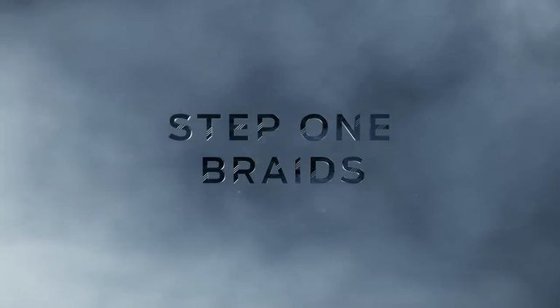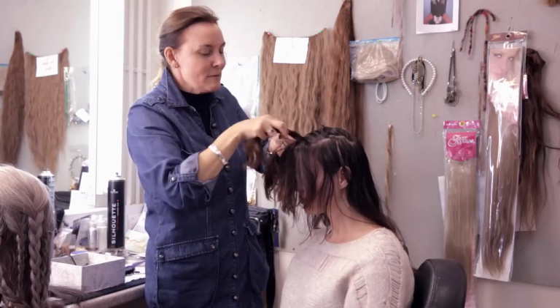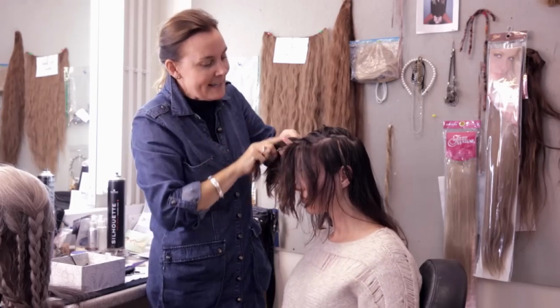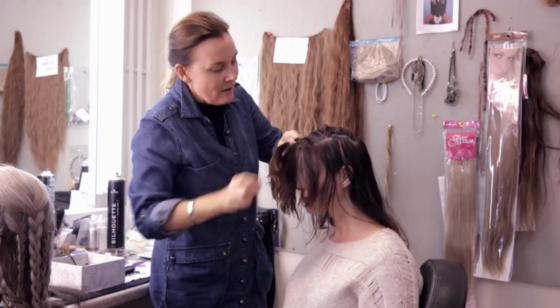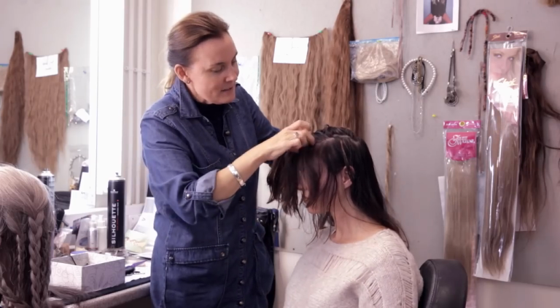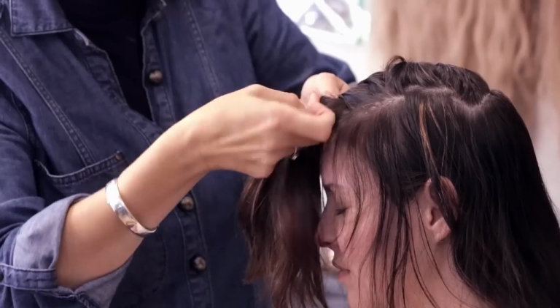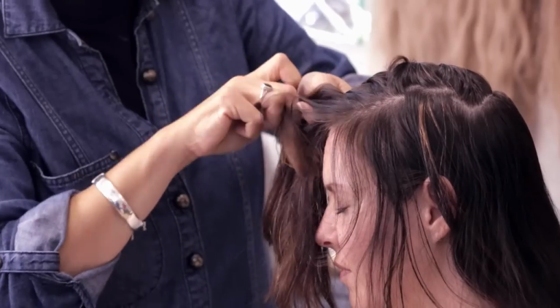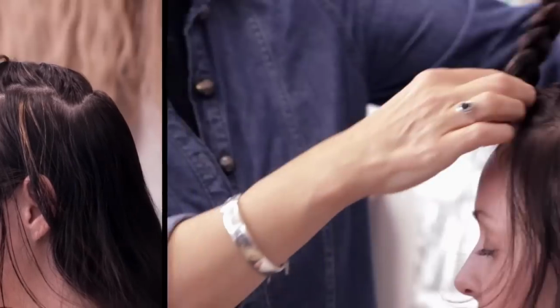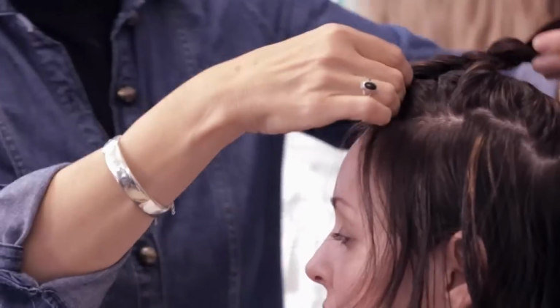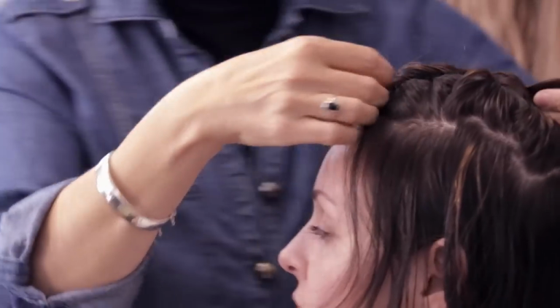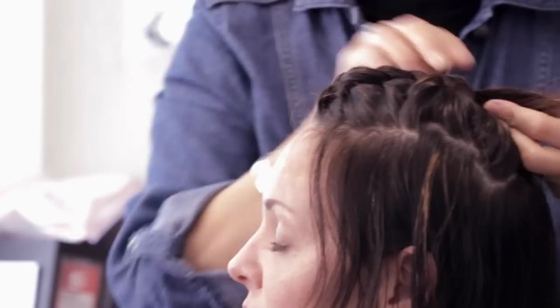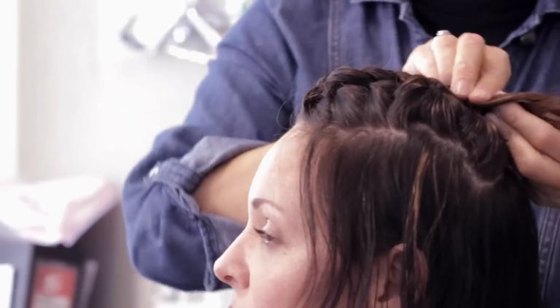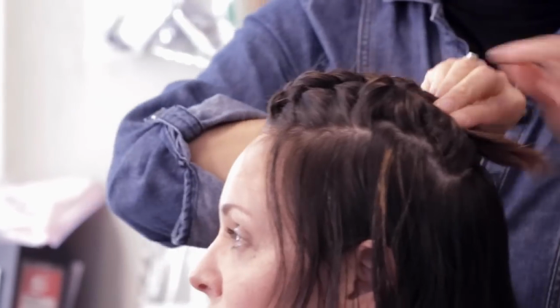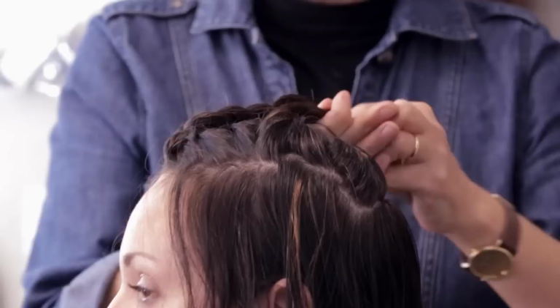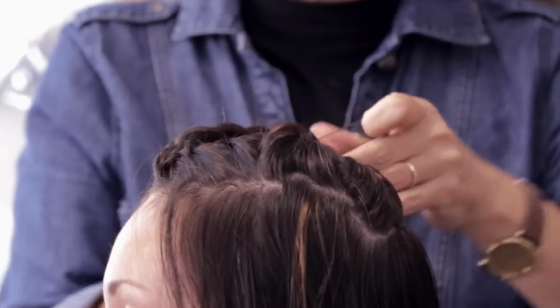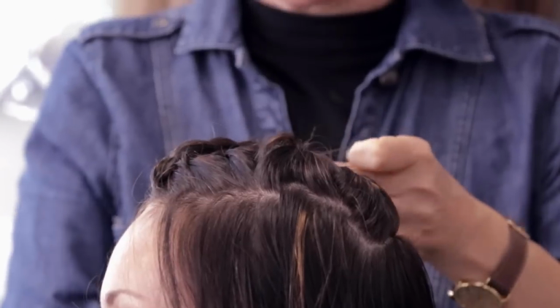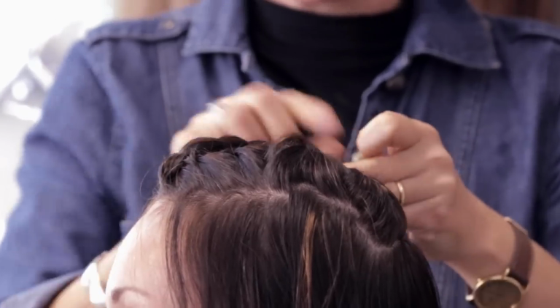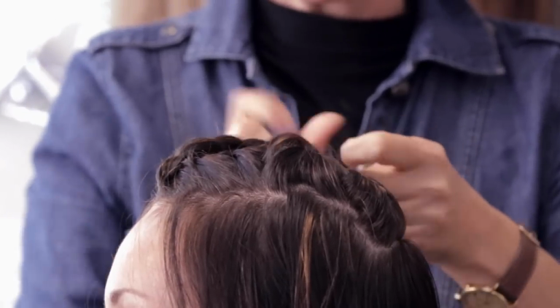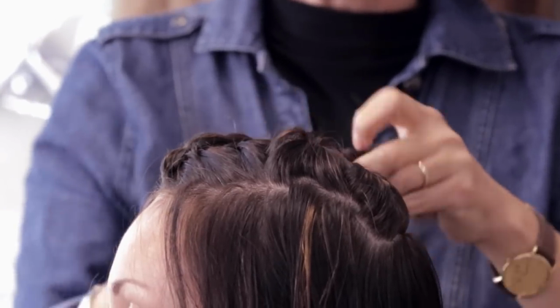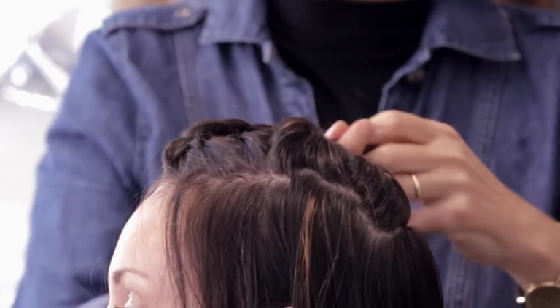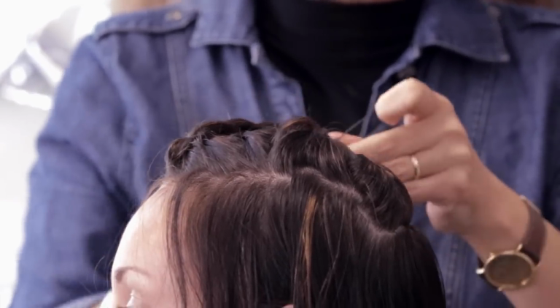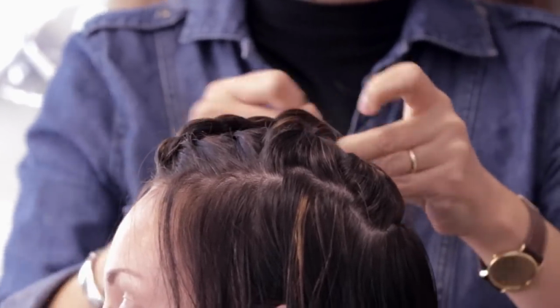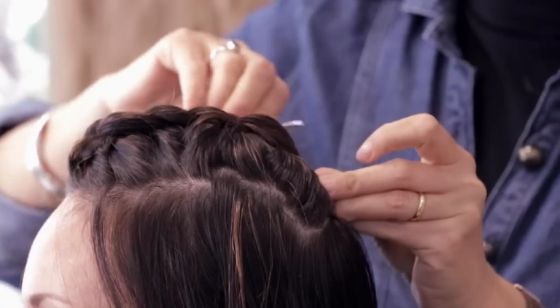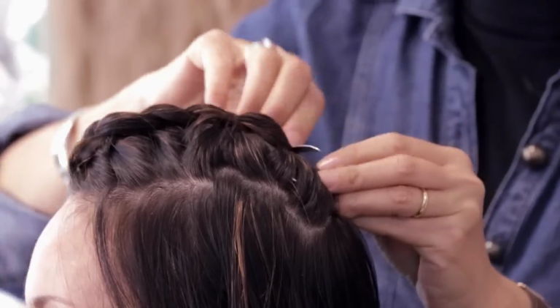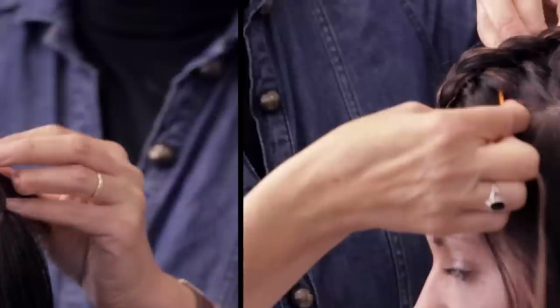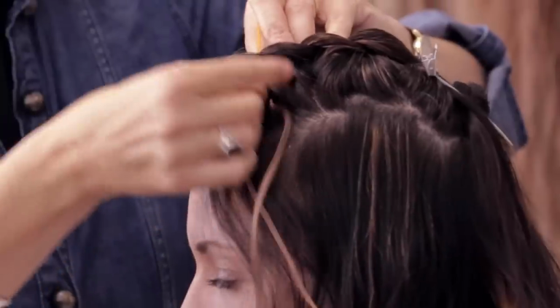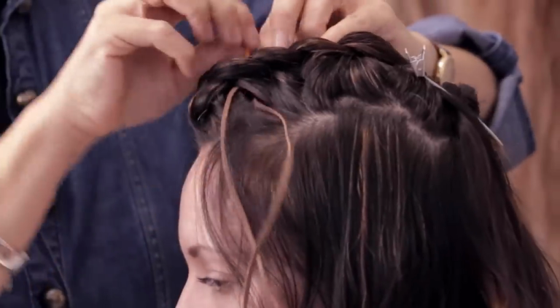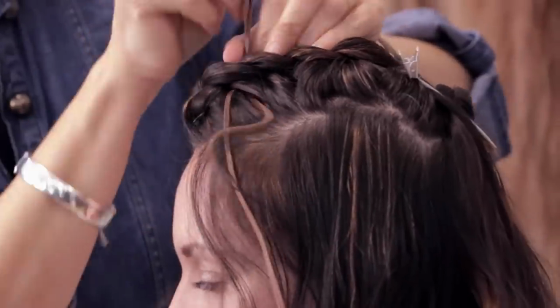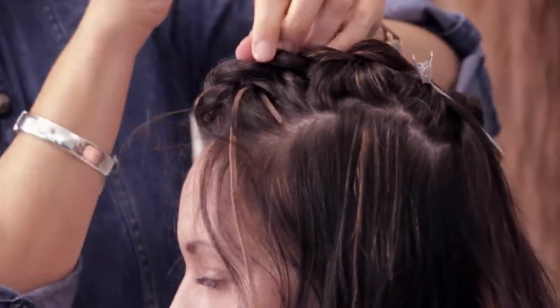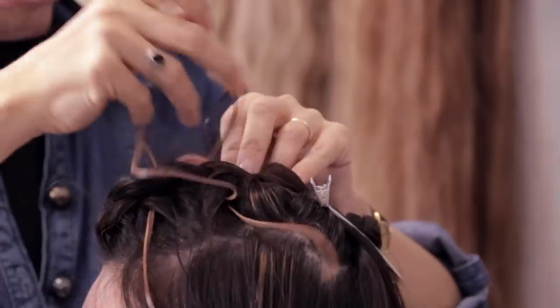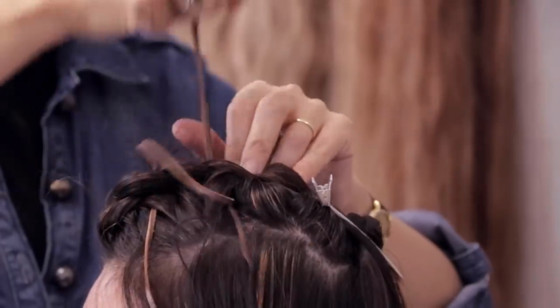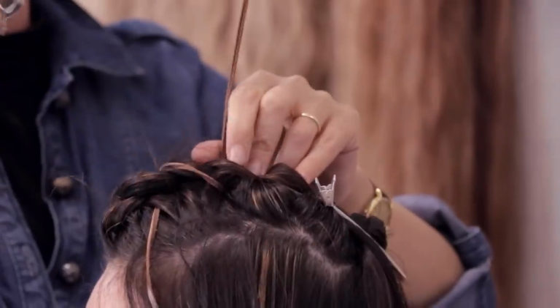Do the plait onto the face here, flip it over, just secure the end there with a little bit of elastic. Sew it in with a little bit of leather.